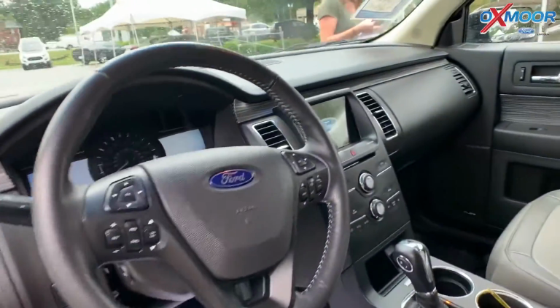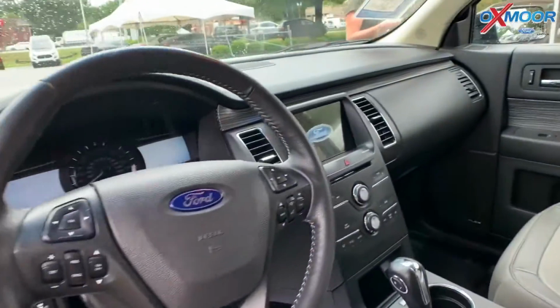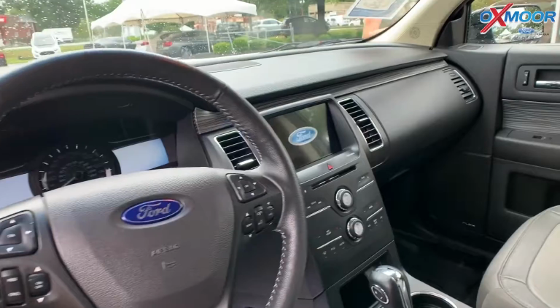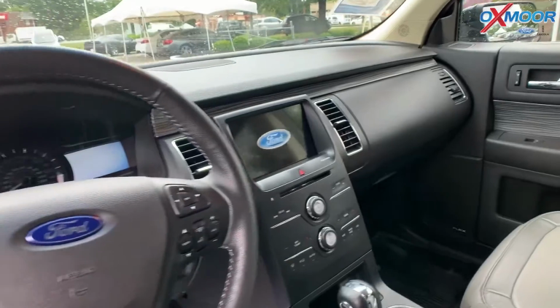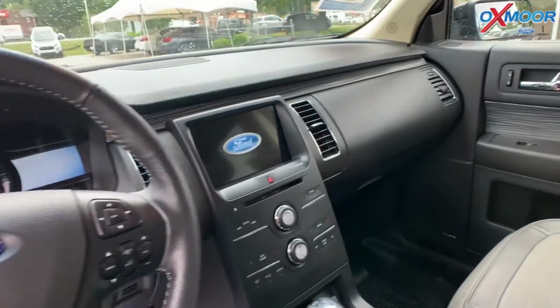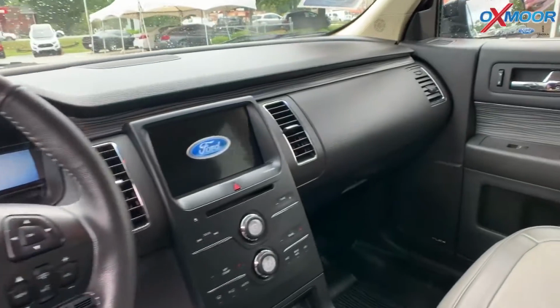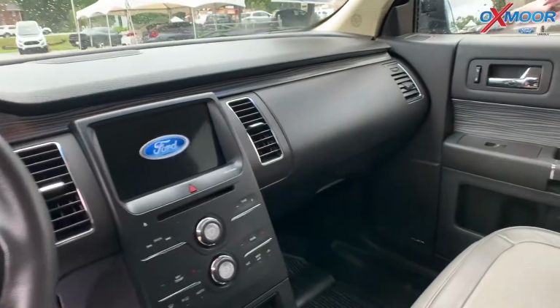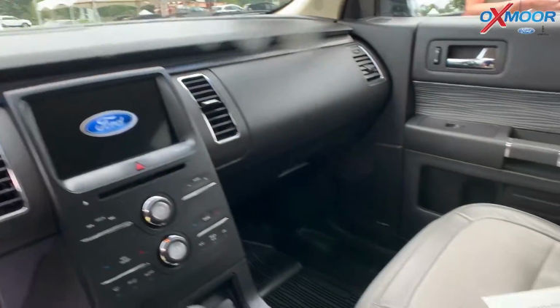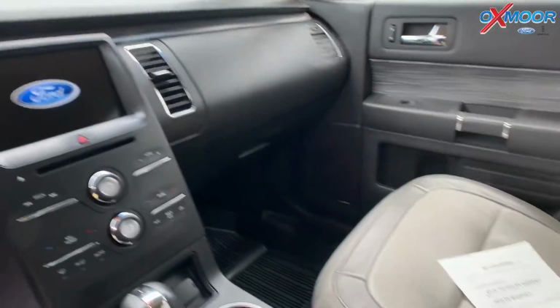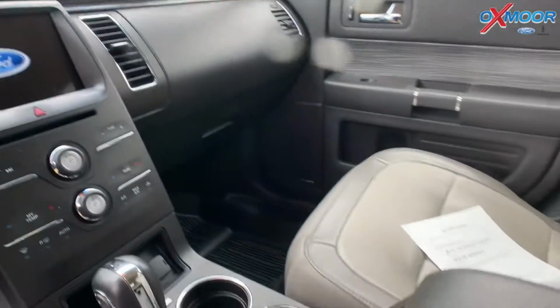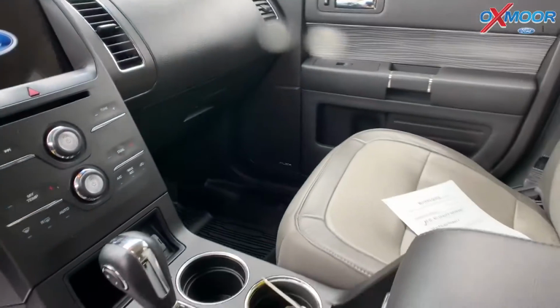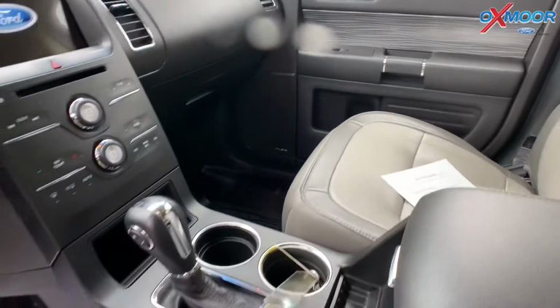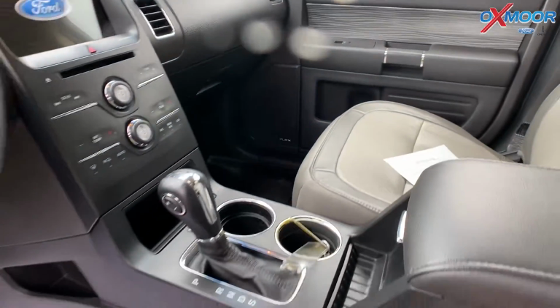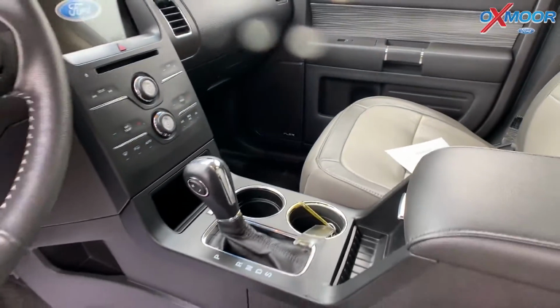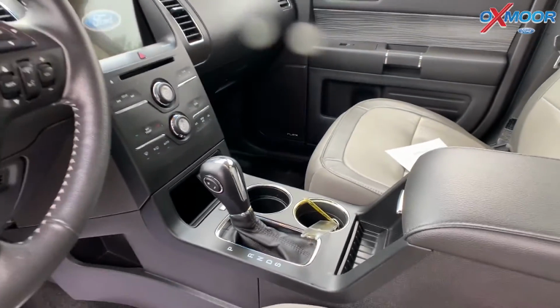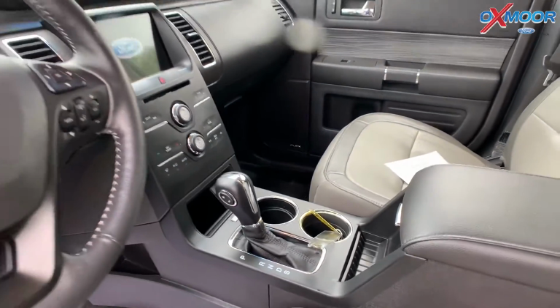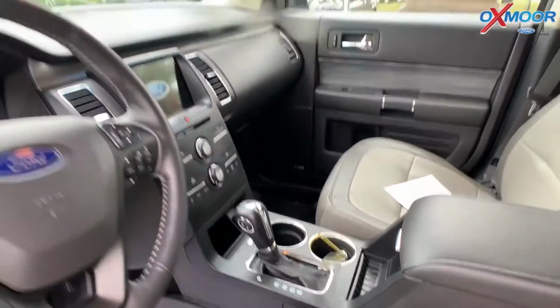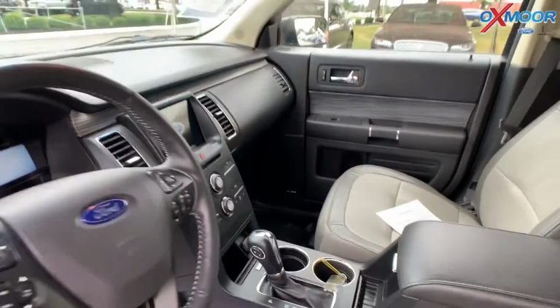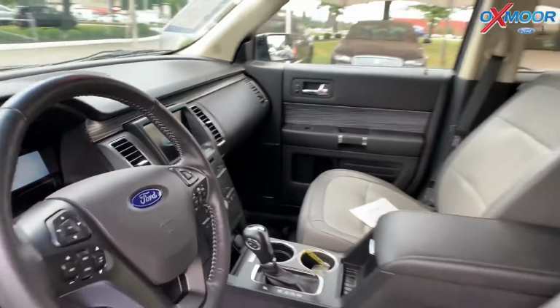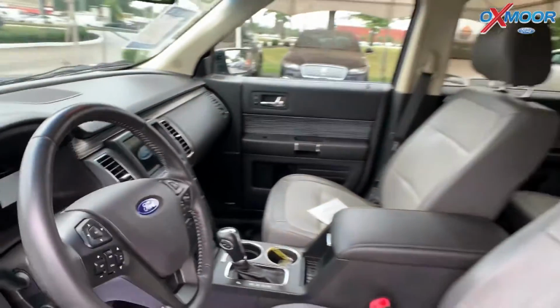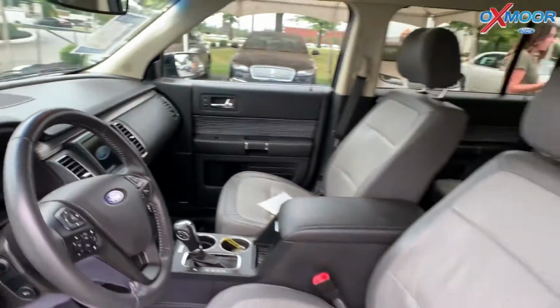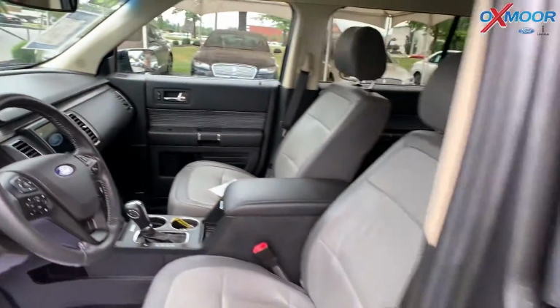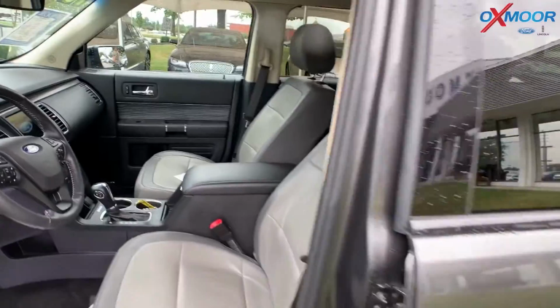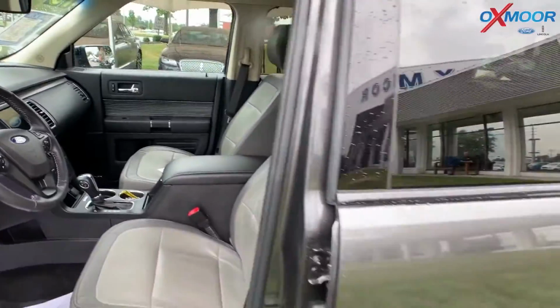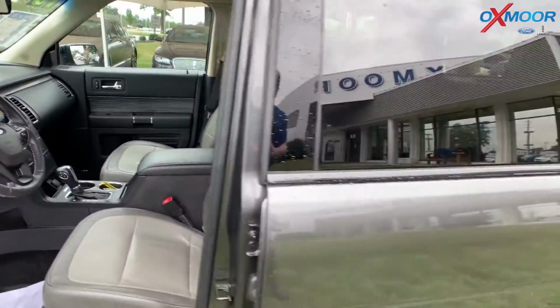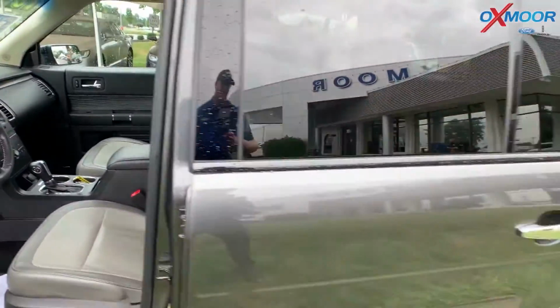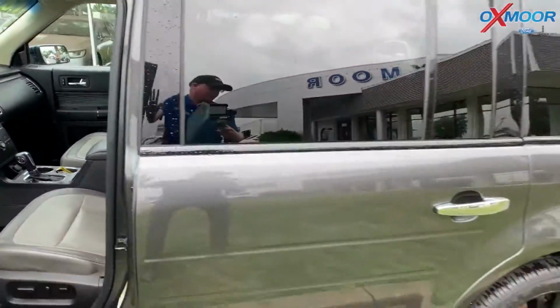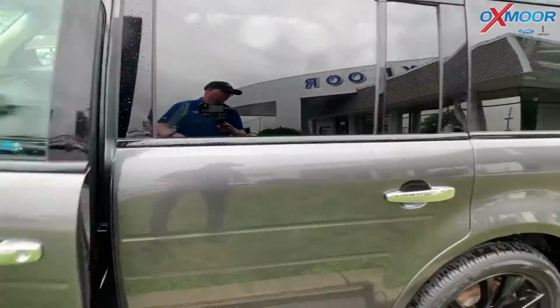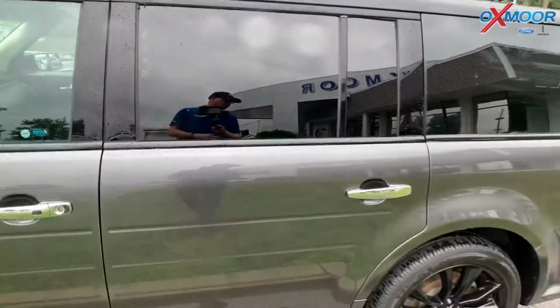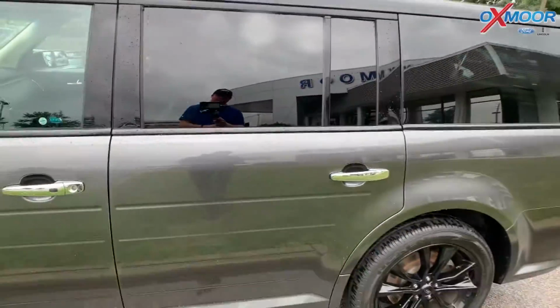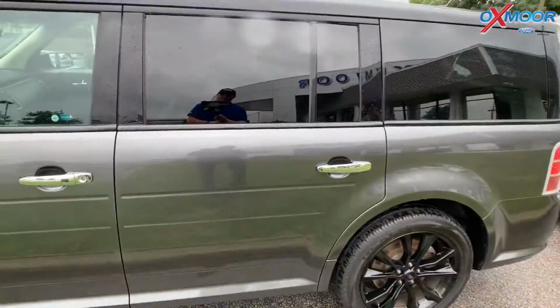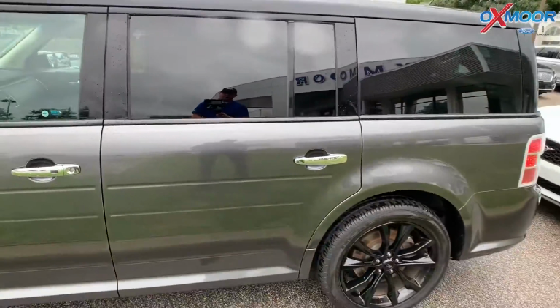The interior is black. Mileage is 37,892 miles. The price is $24,600.